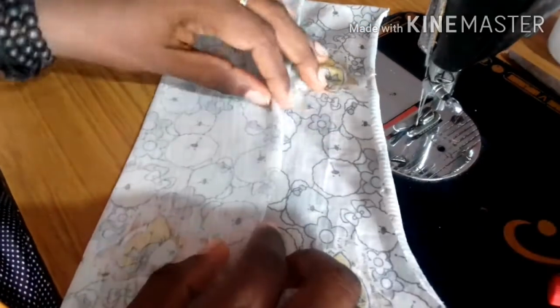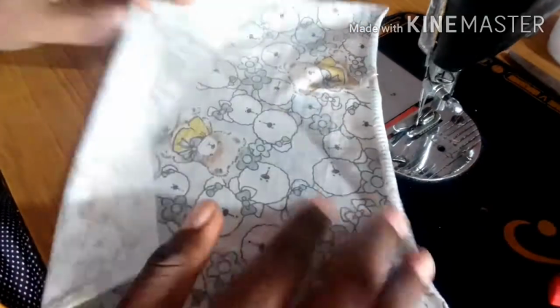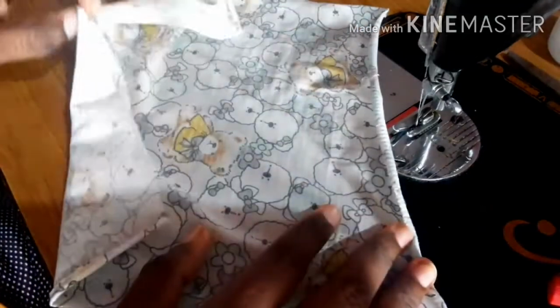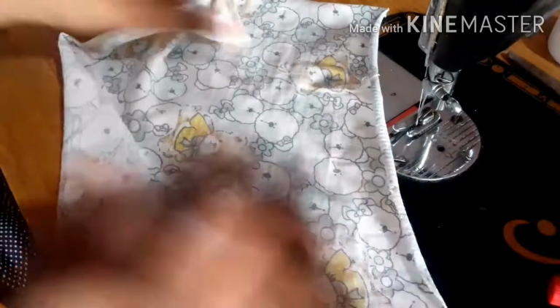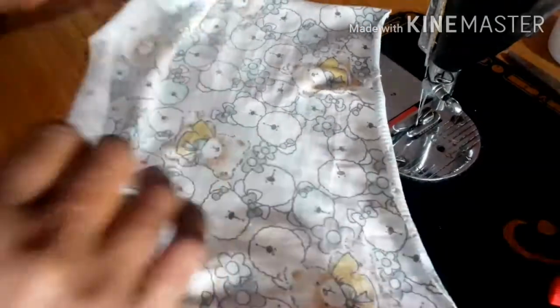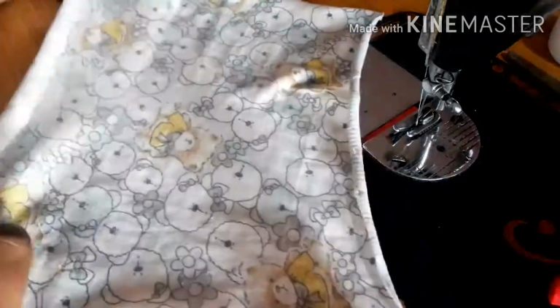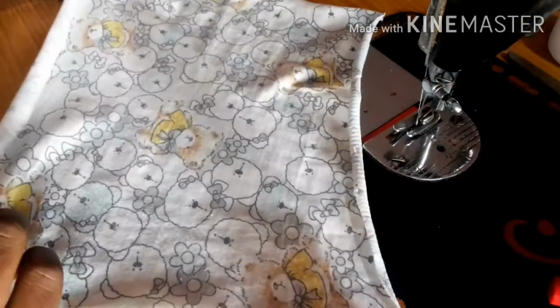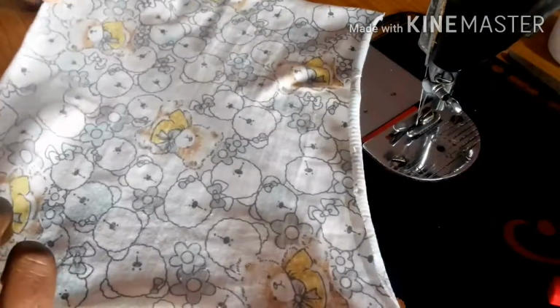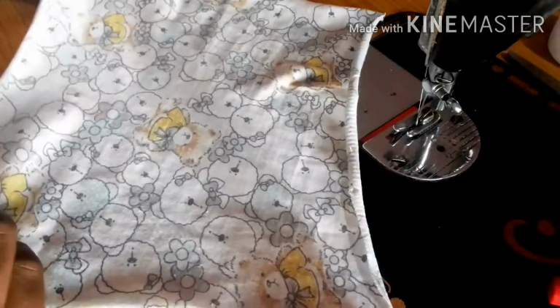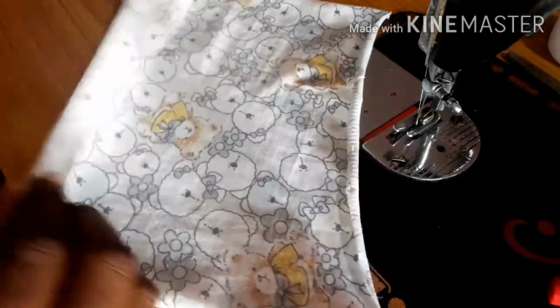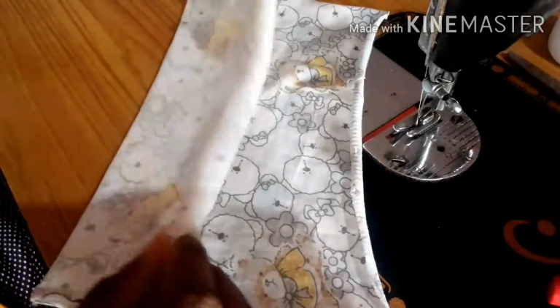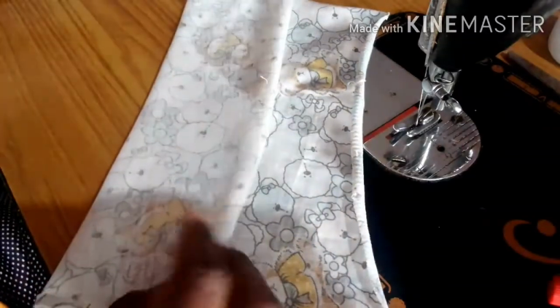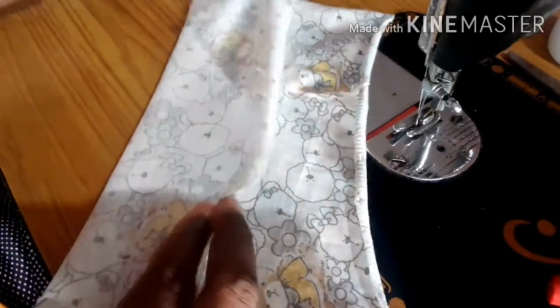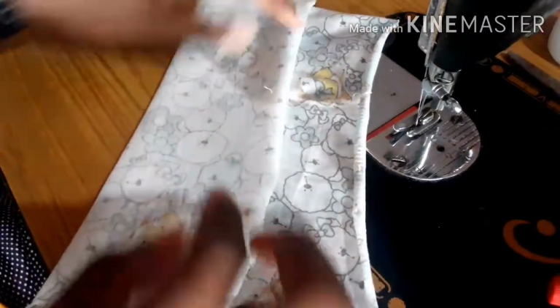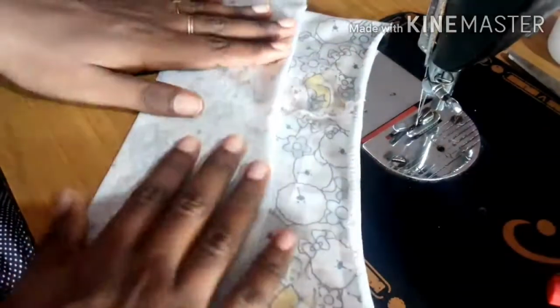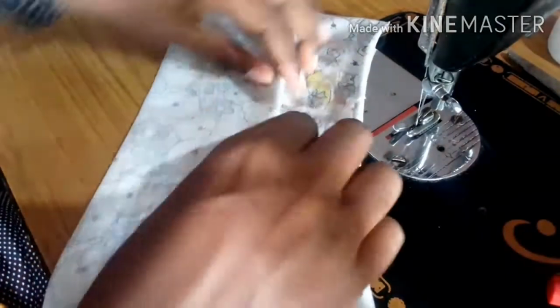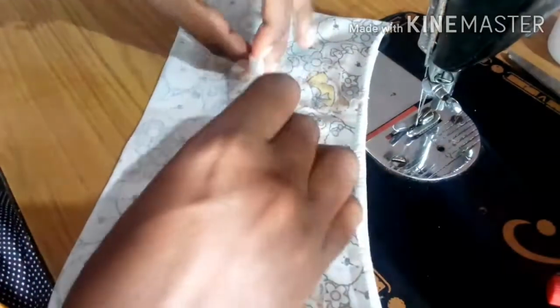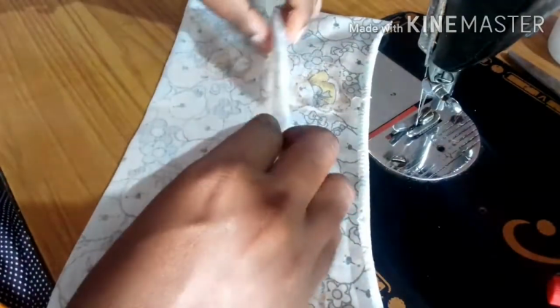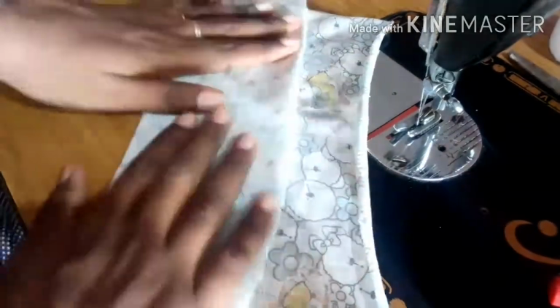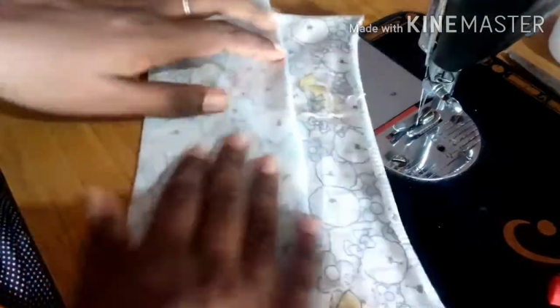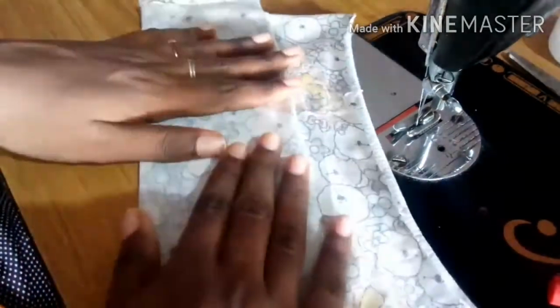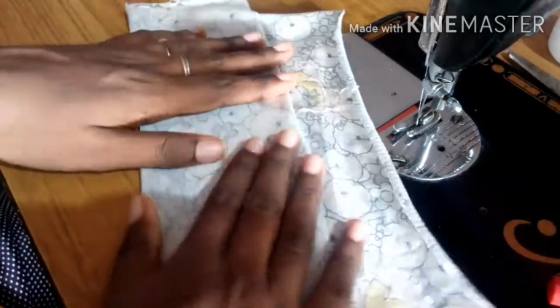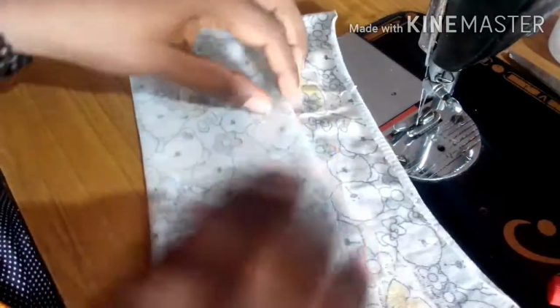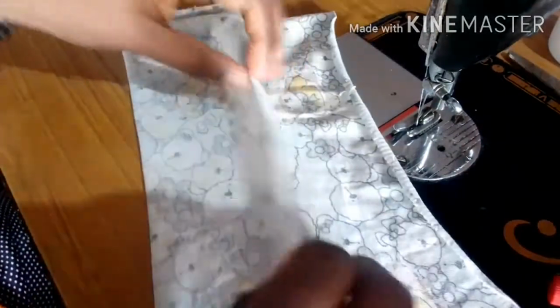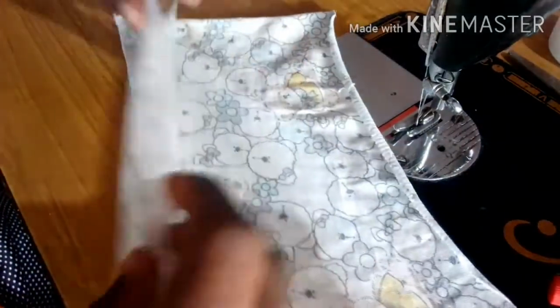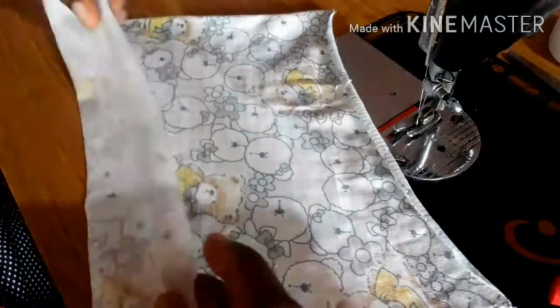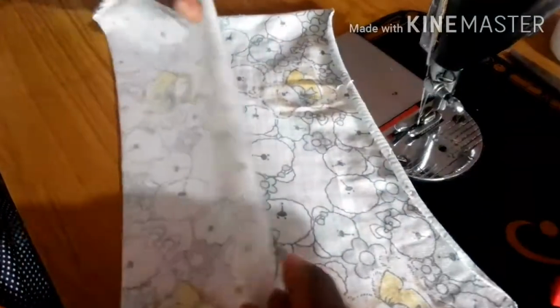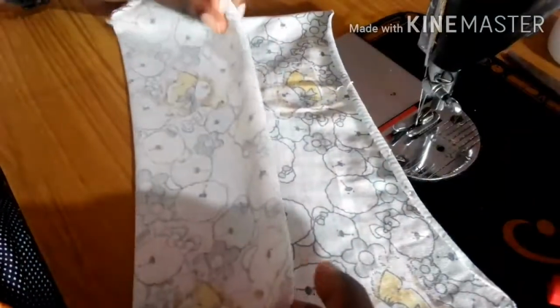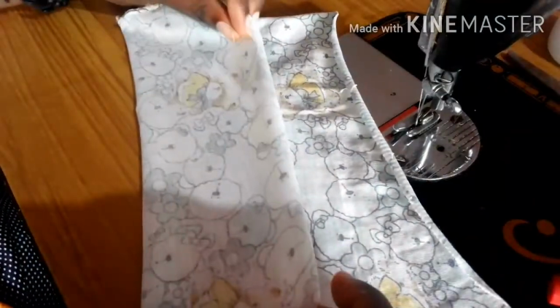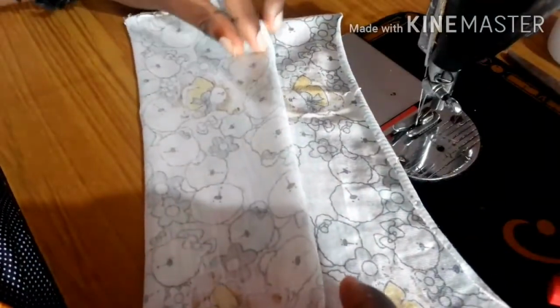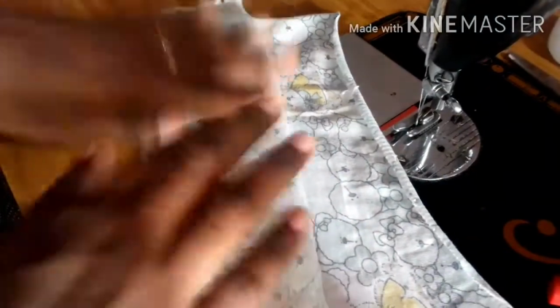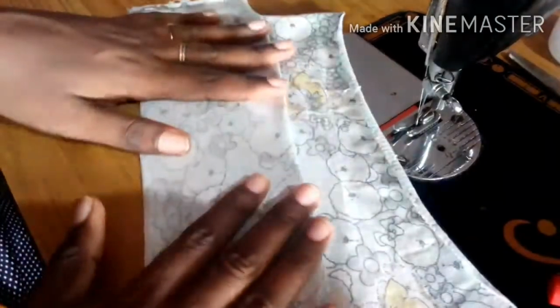I am going to put a little bit of my trouser. I am going to fold it. I am going to use any fabric. This is a Benin cloth type. I am going to fold it.